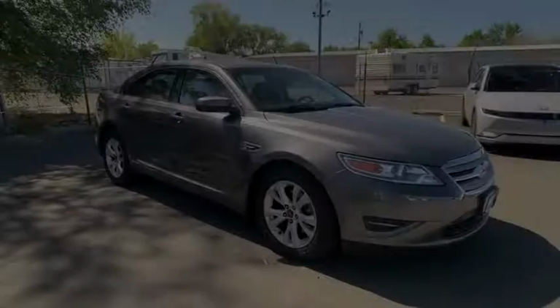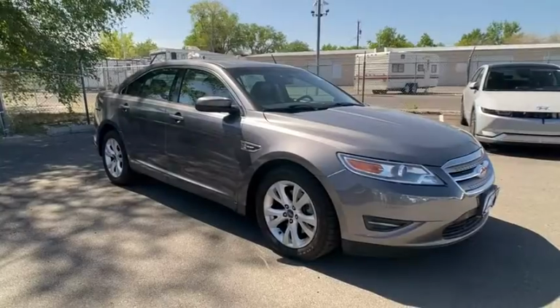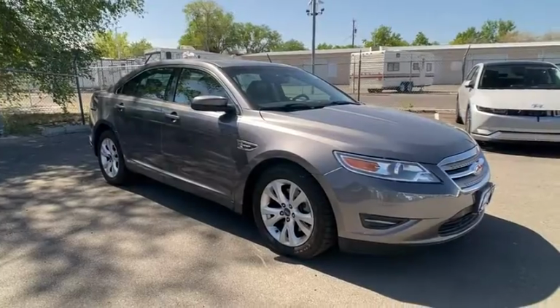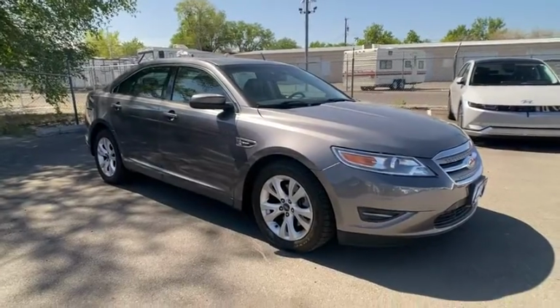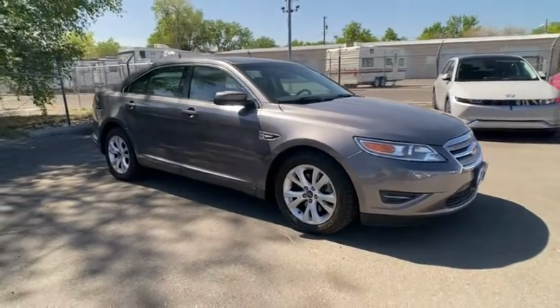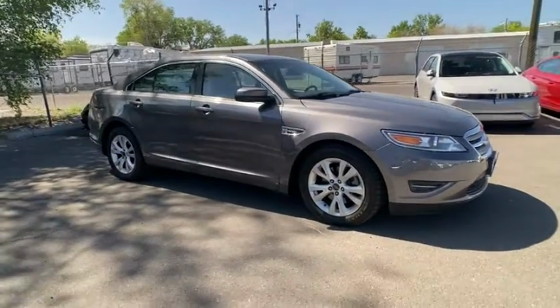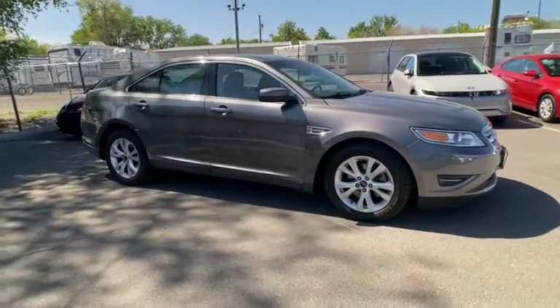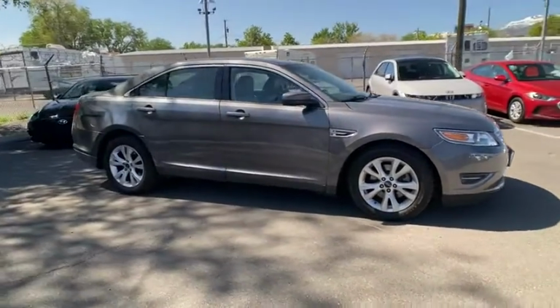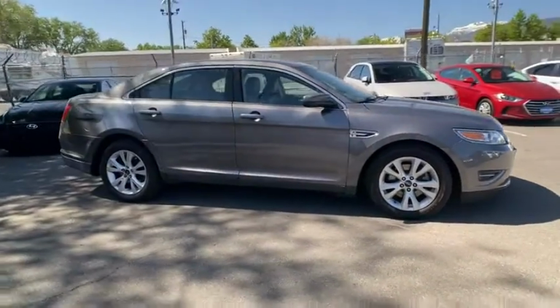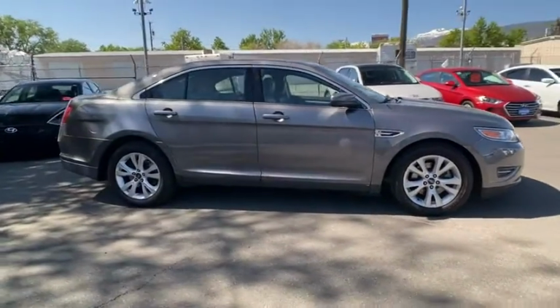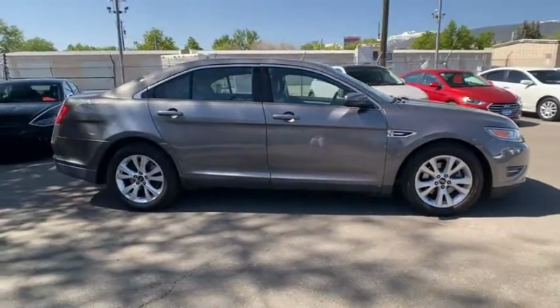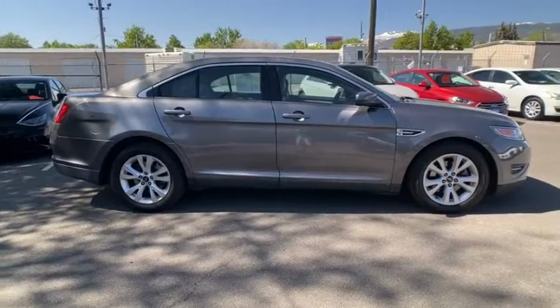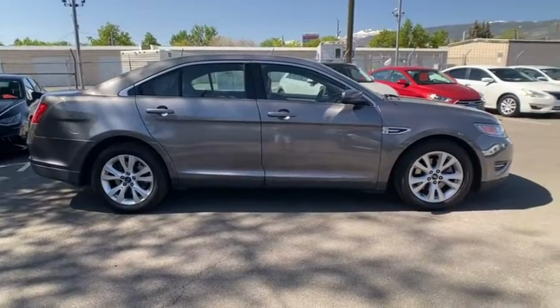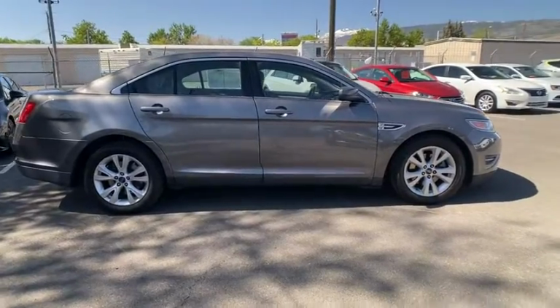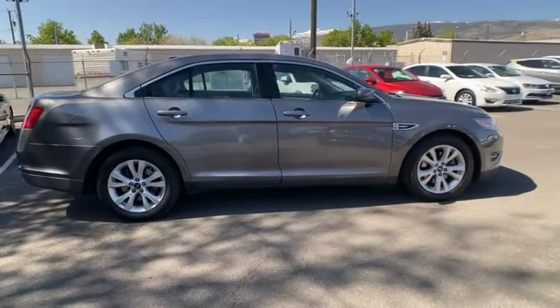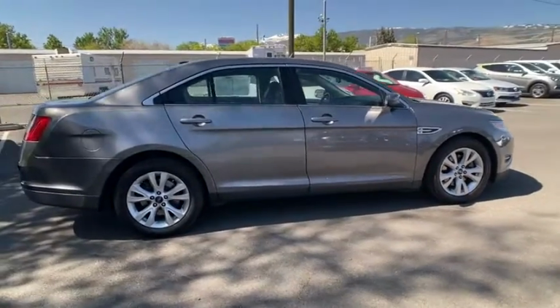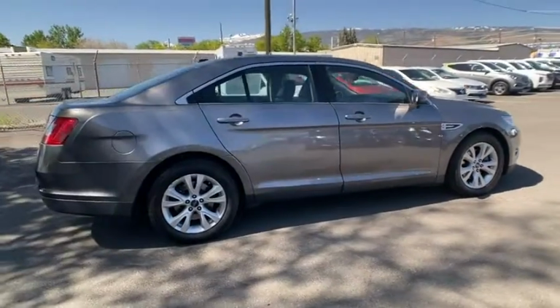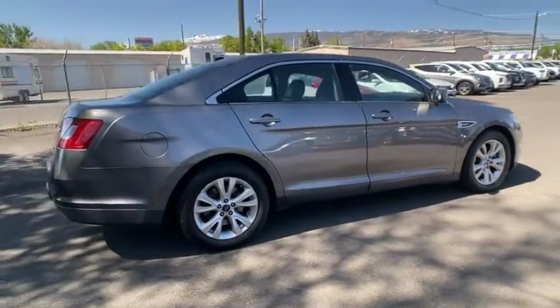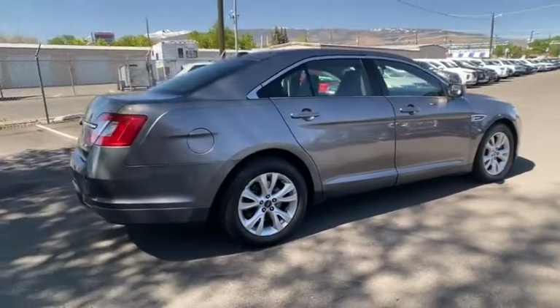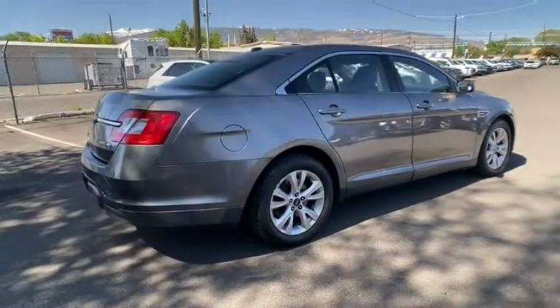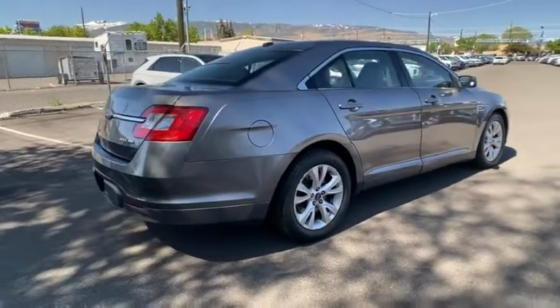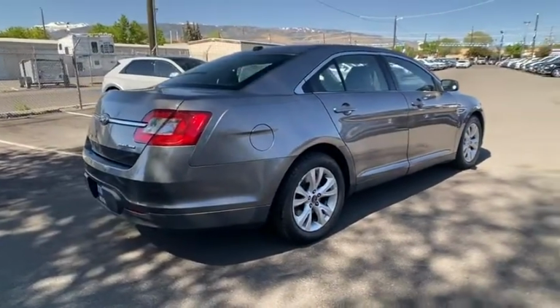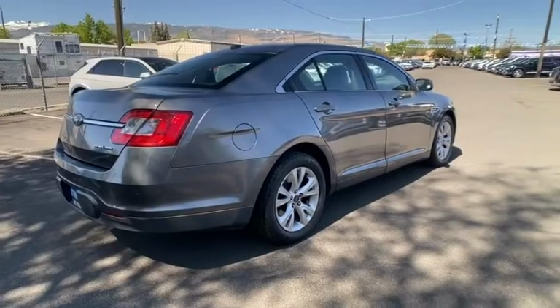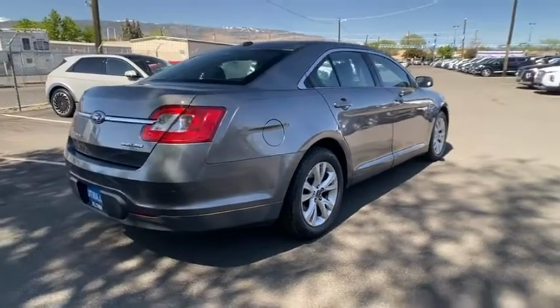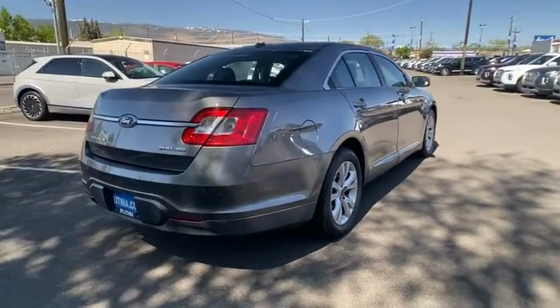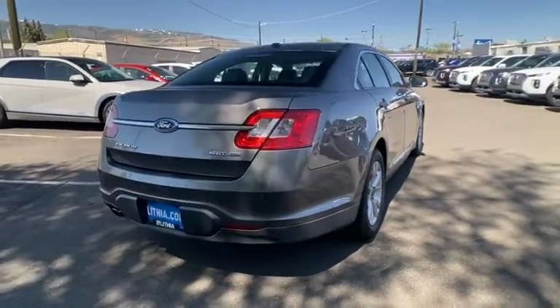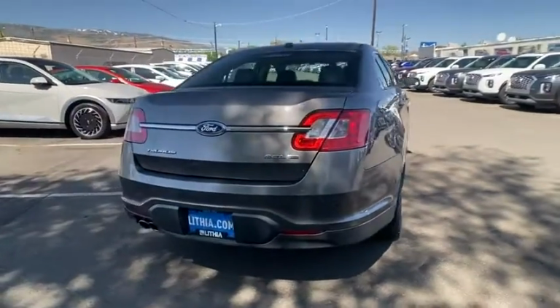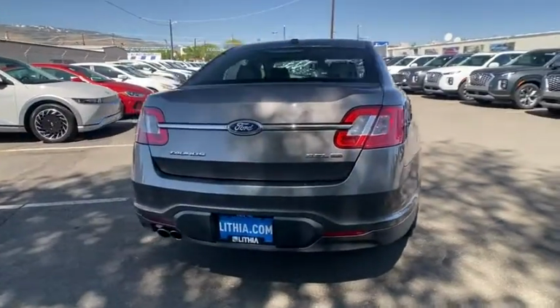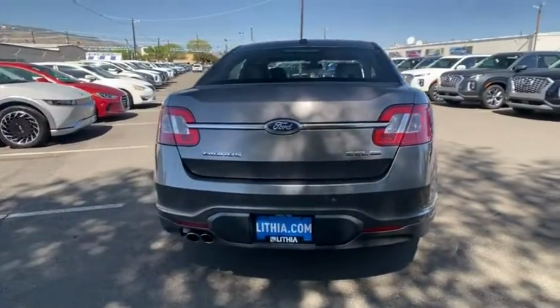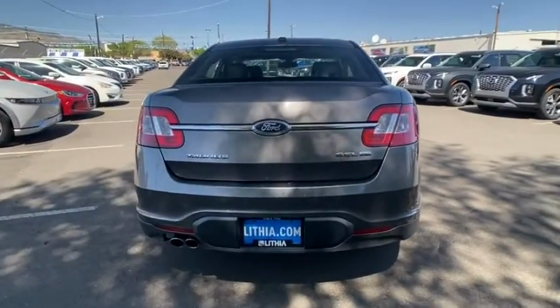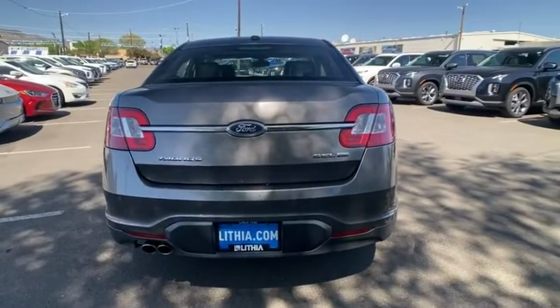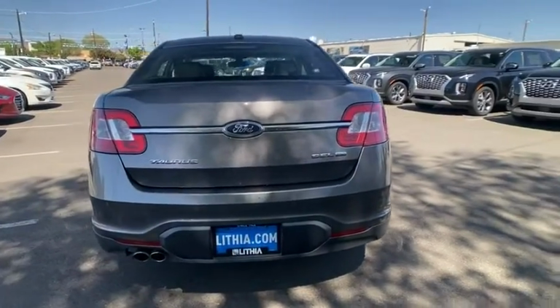Looking for the right vehicle? Check out the 2011 Ford Taurus. Crafted by an obsessive engineering and design team, the Taurus was created to compete with some of the world's best. This vehicle has less than 105,000 miles.